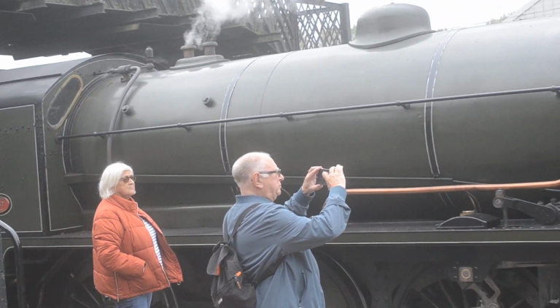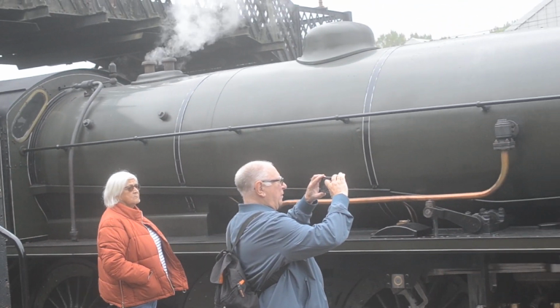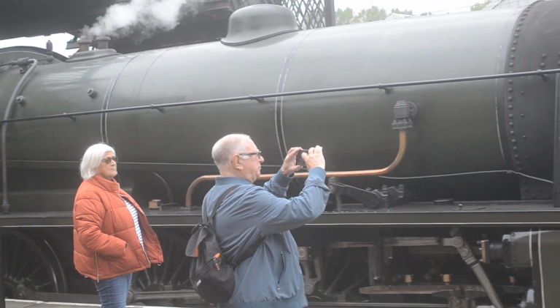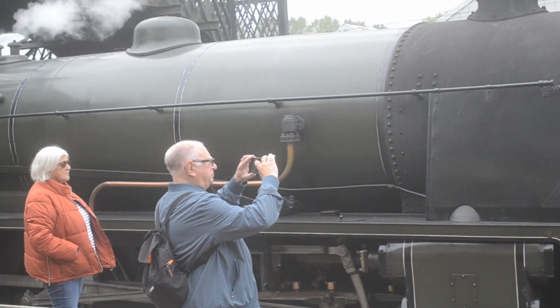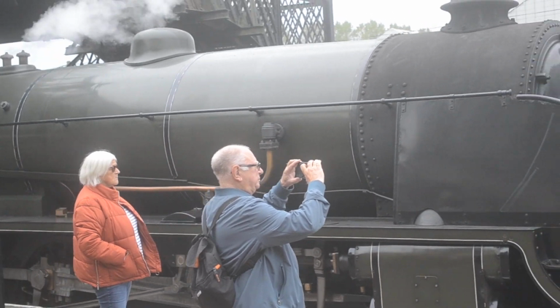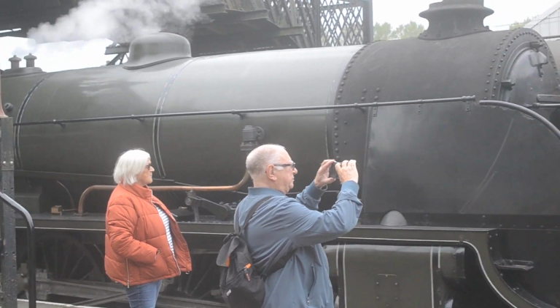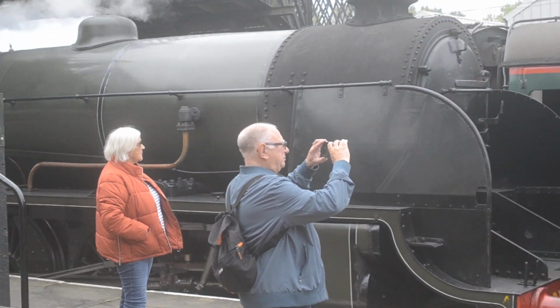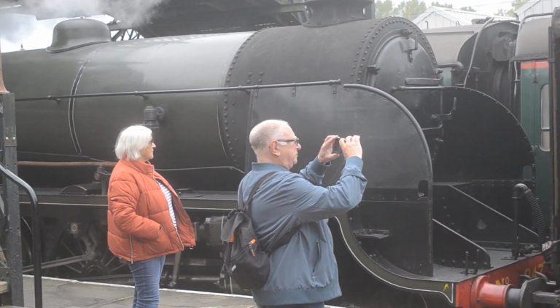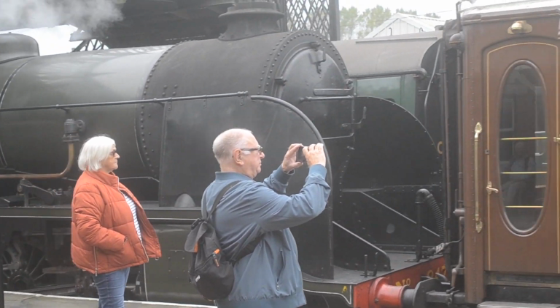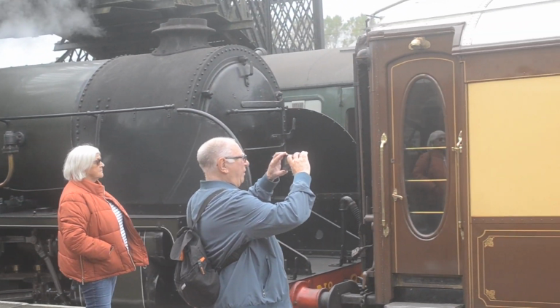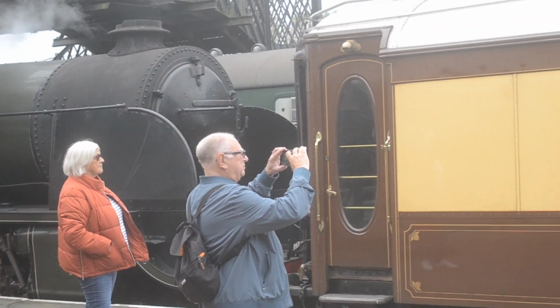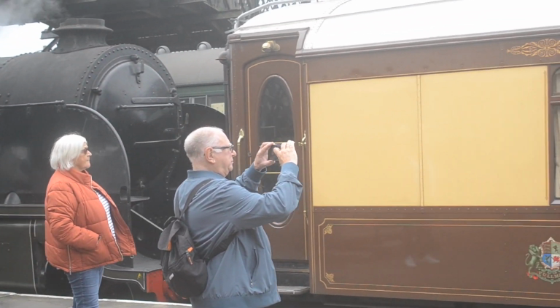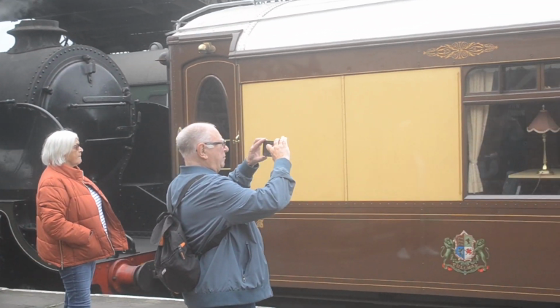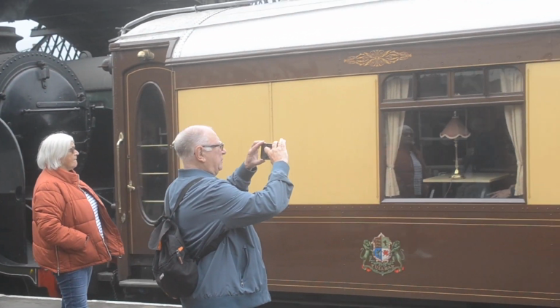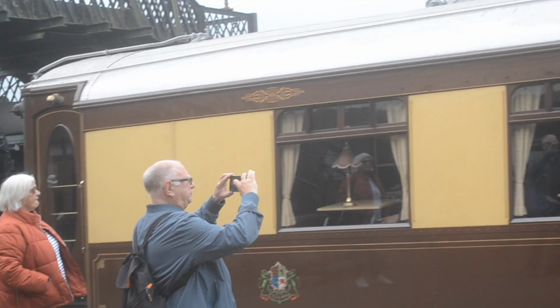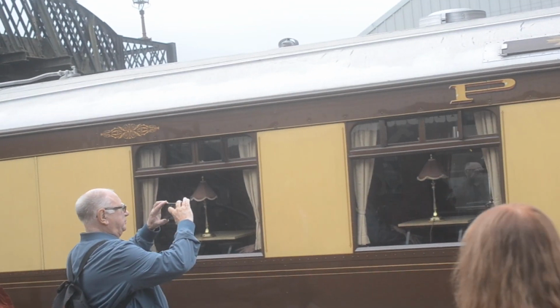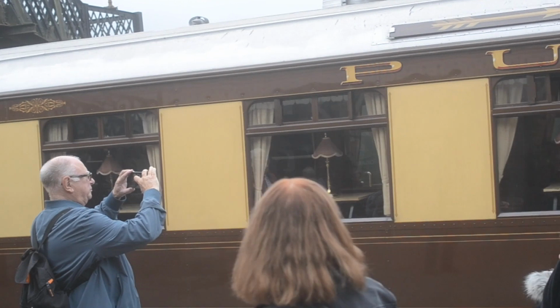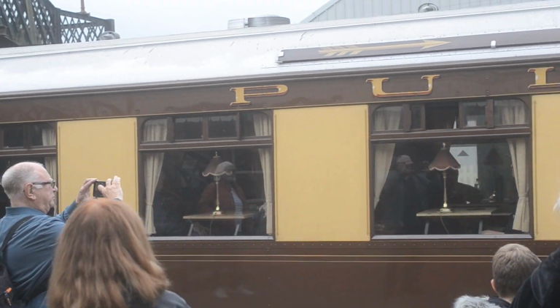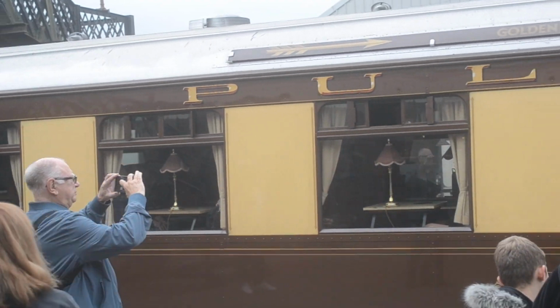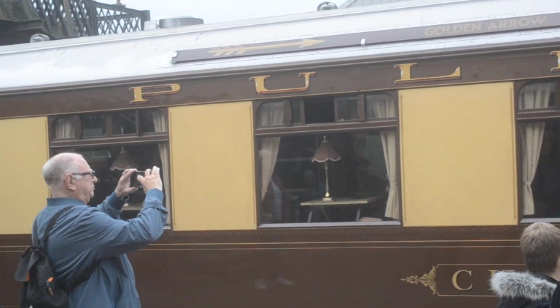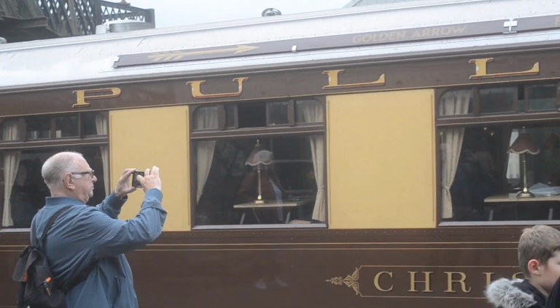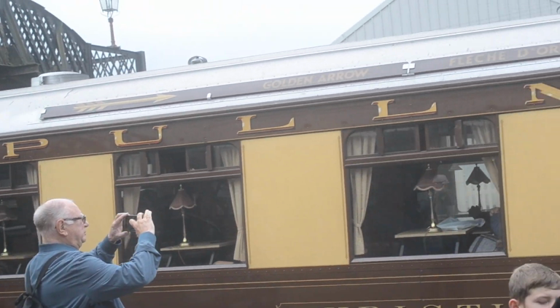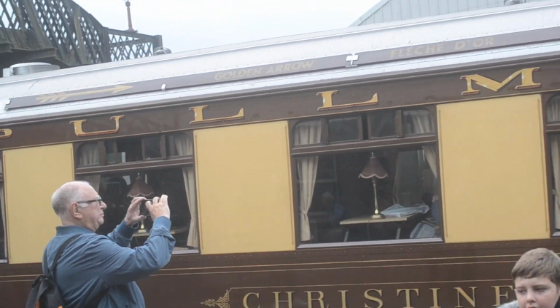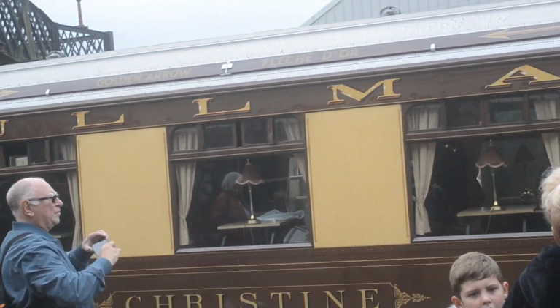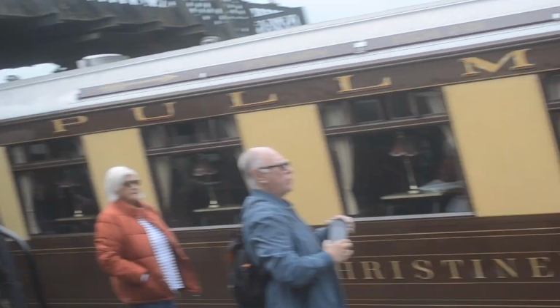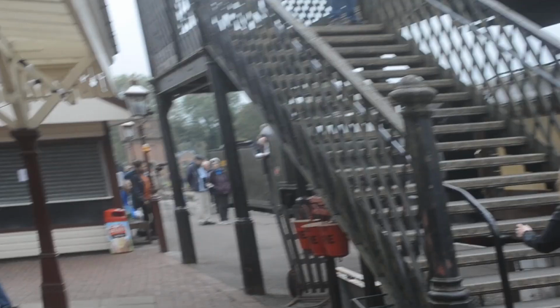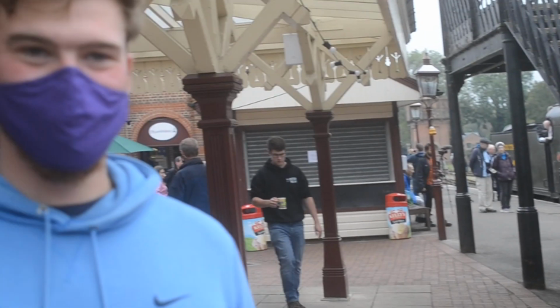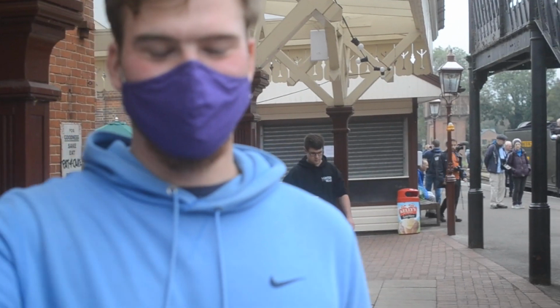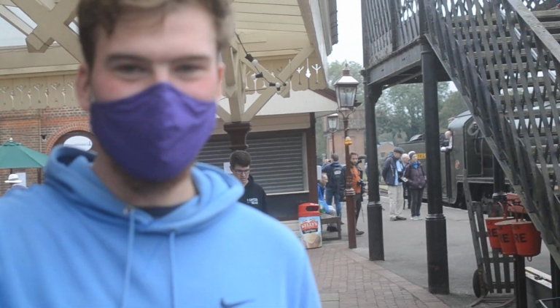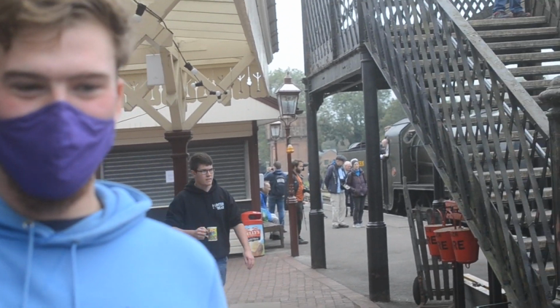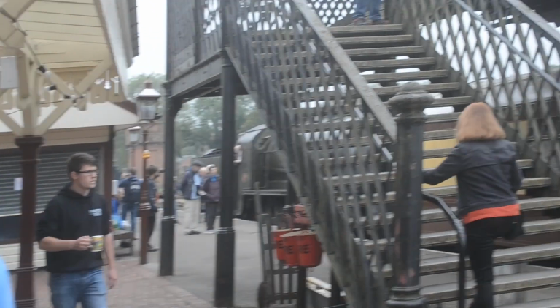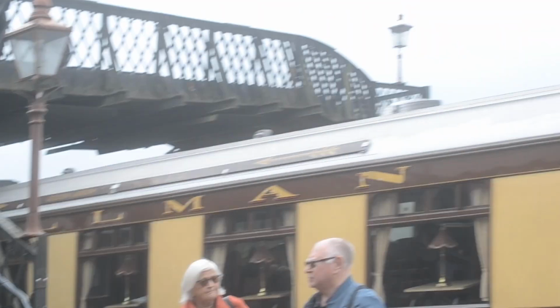And today I've met a YouTuber in person — that is ThomasTugs34527. Say hello to the audience! Hello!